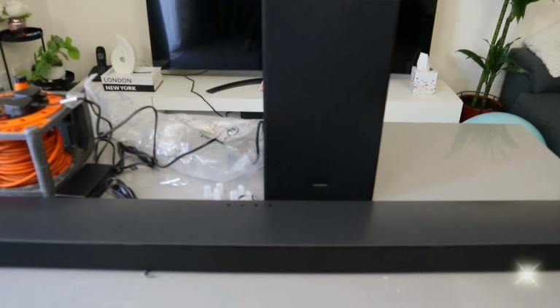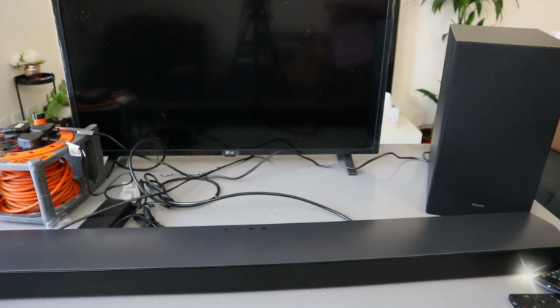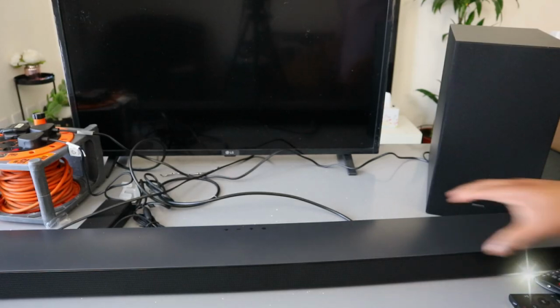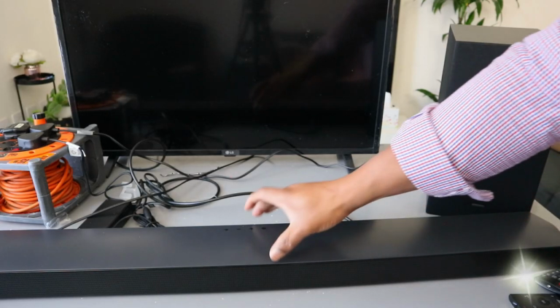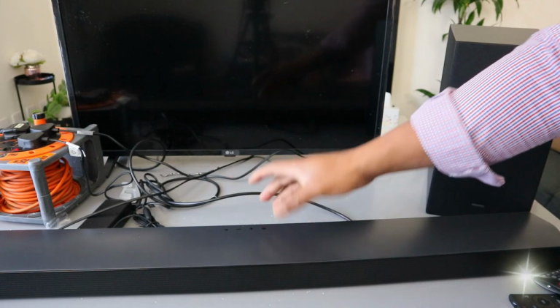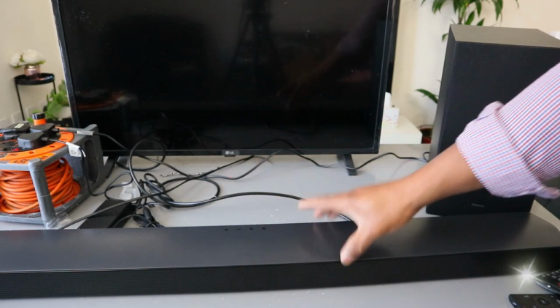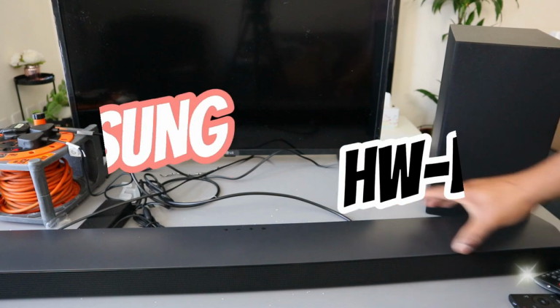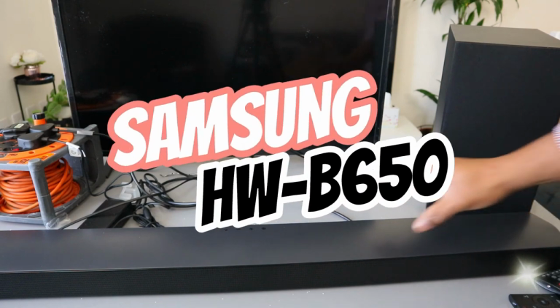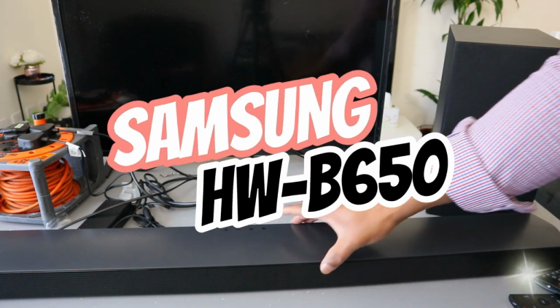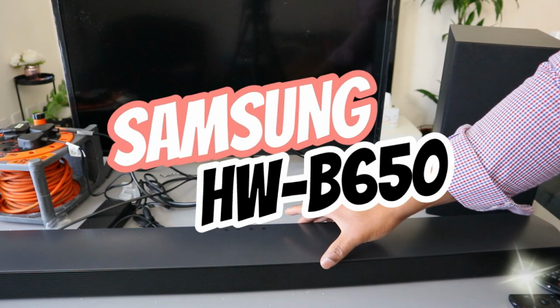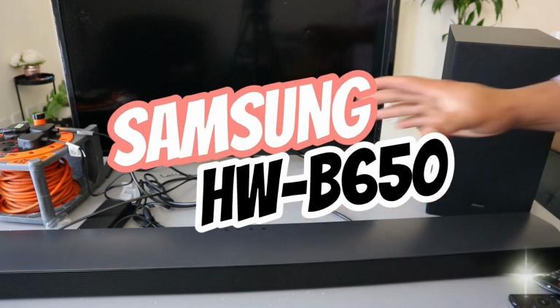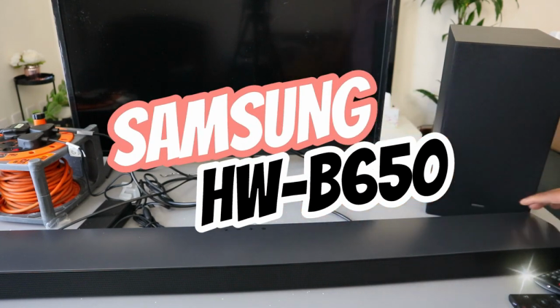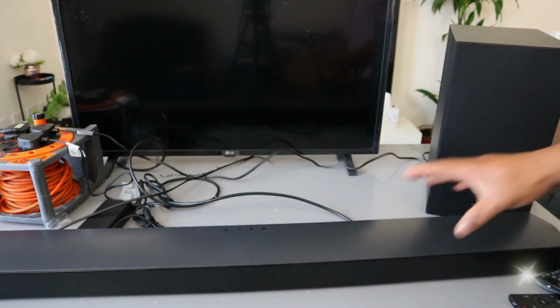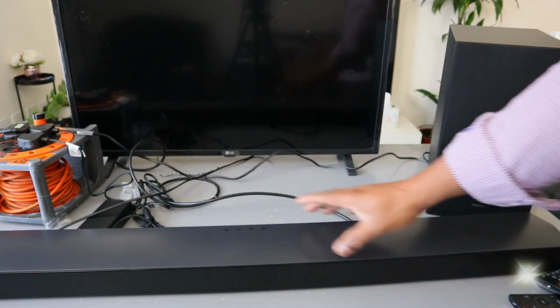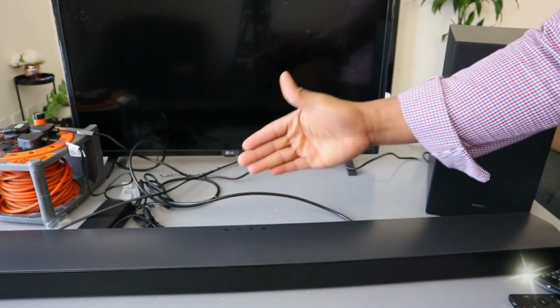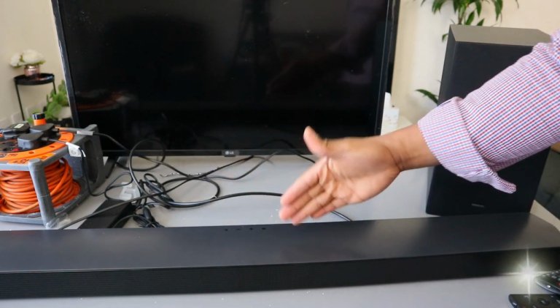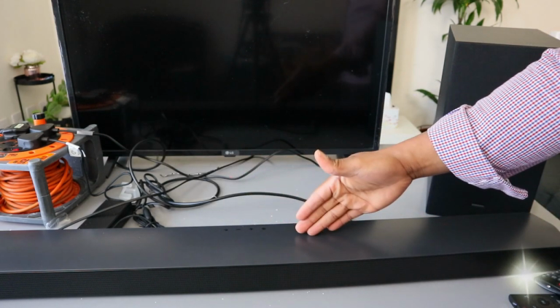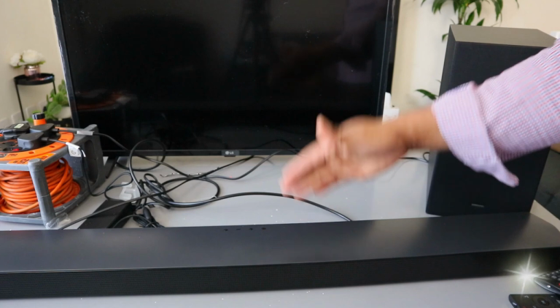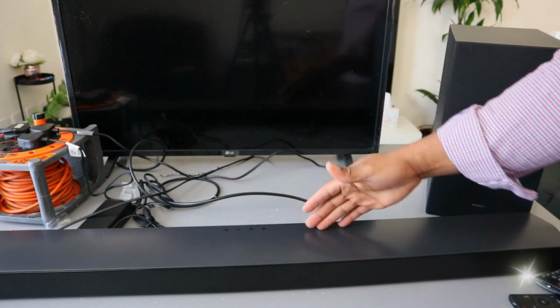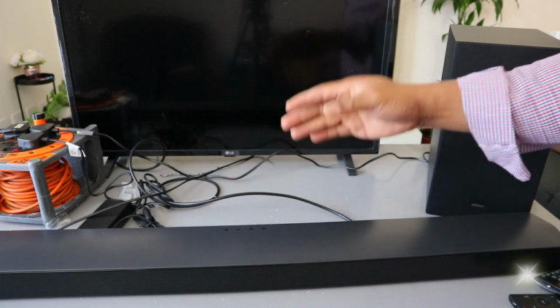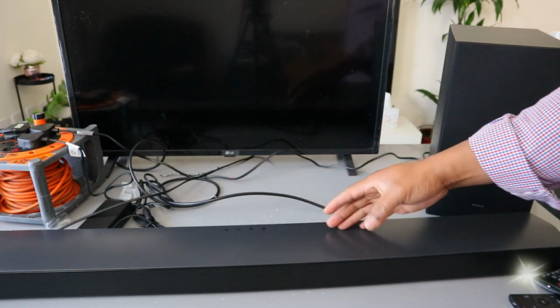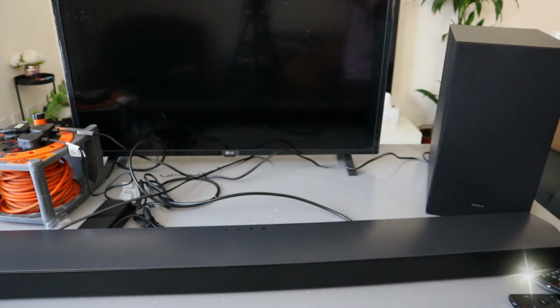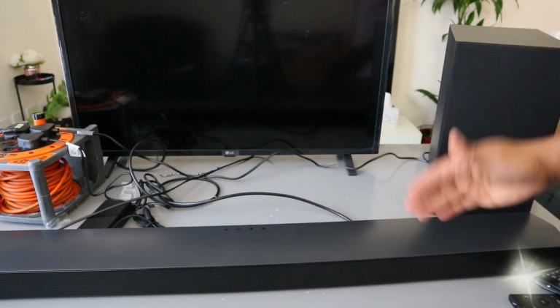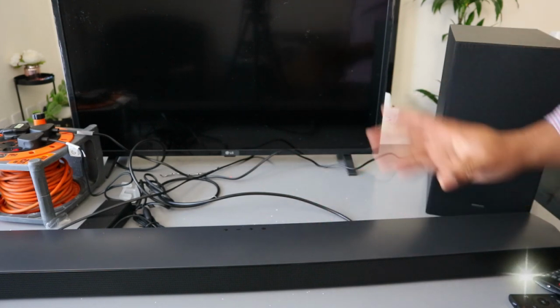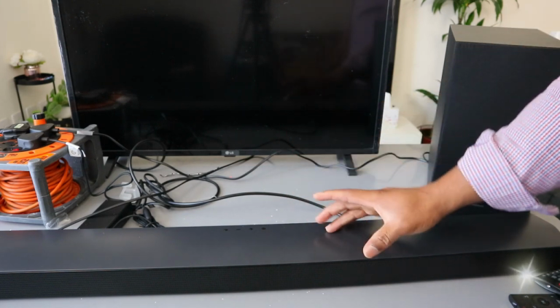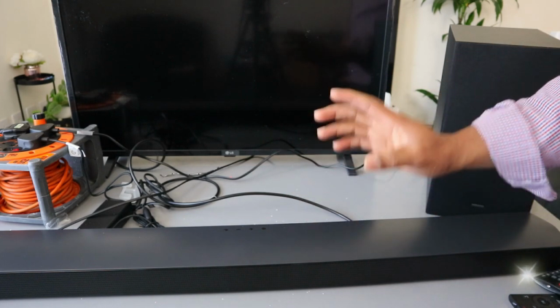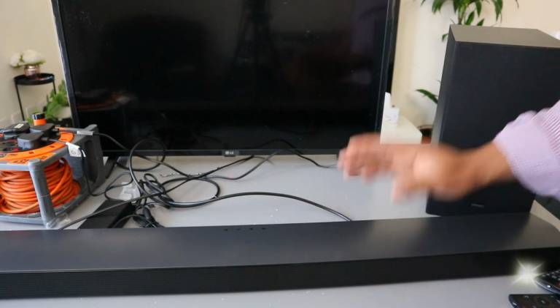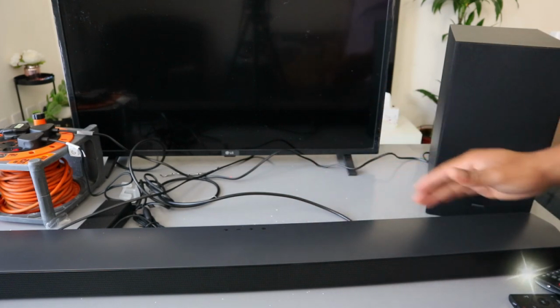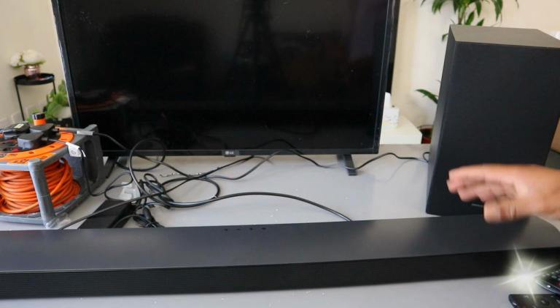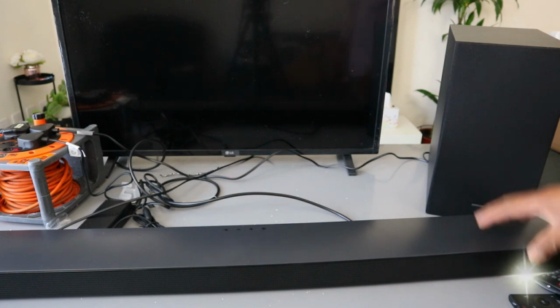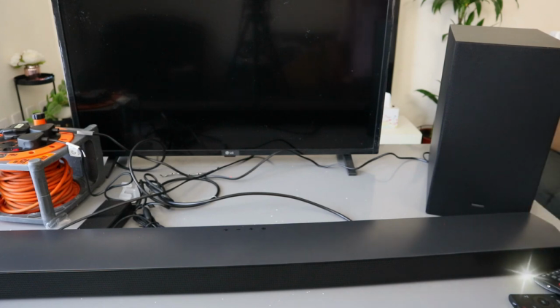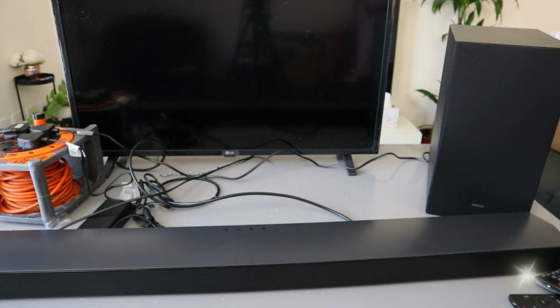Hey guys, this is Samsung Soundbar B650. This soundbar can hook up to your TV via optical cable, HDMI, and Bluetooth. Optical cable and HDMI cable are not included in the packaging.